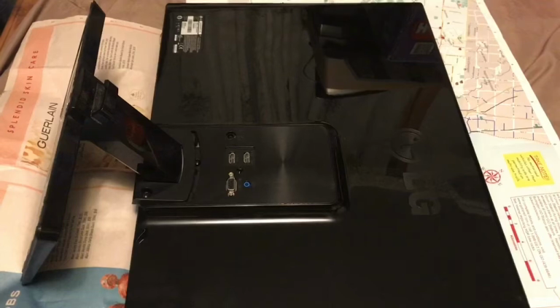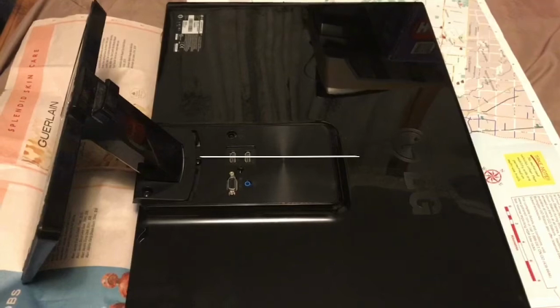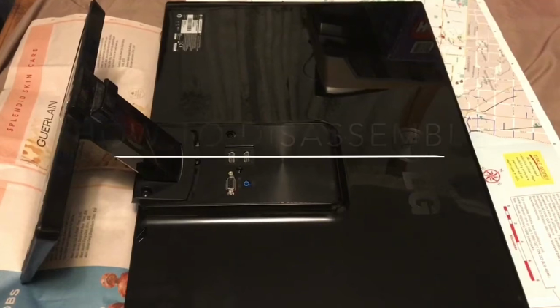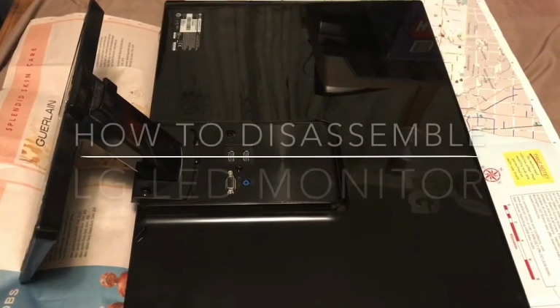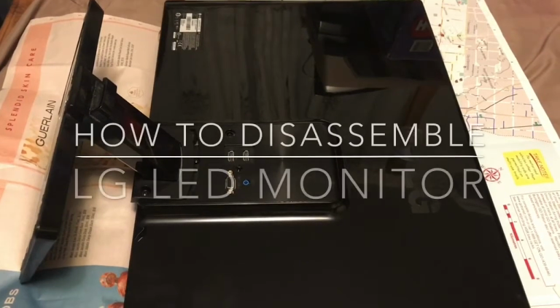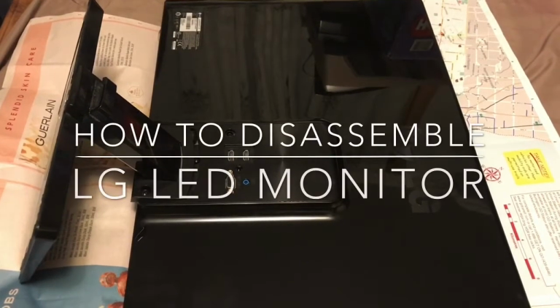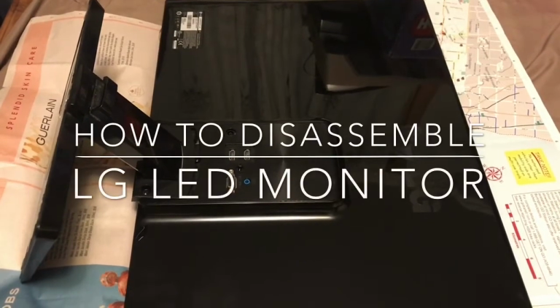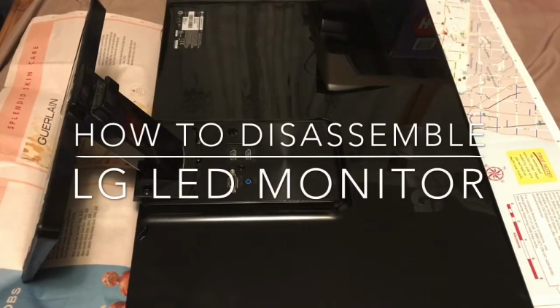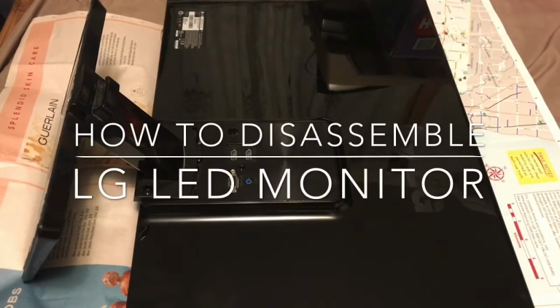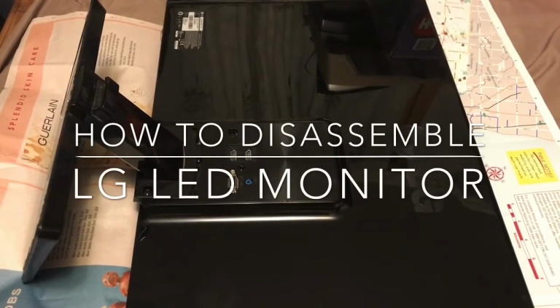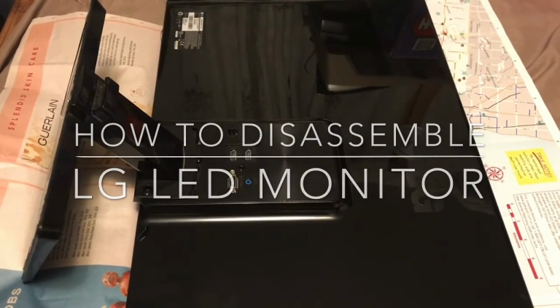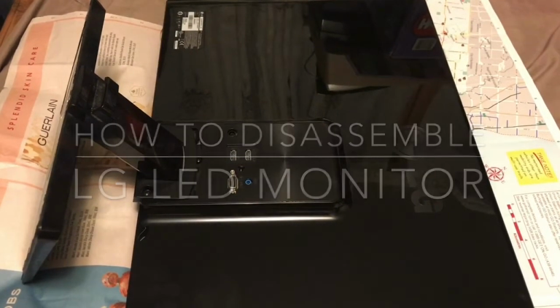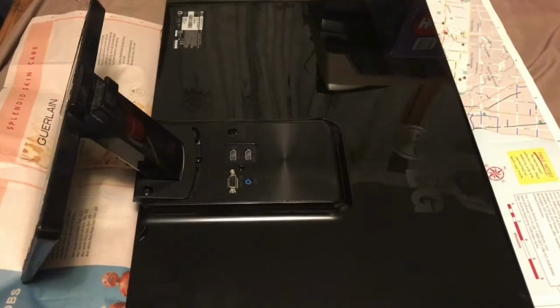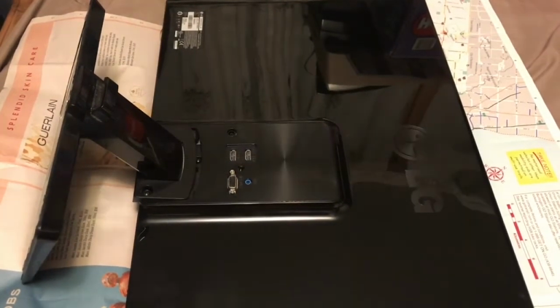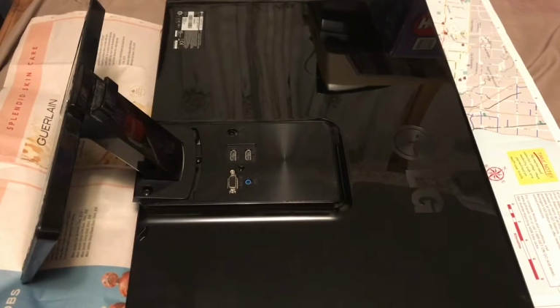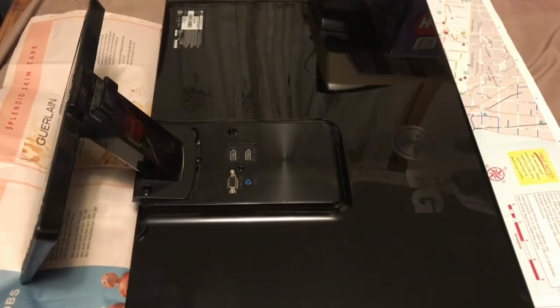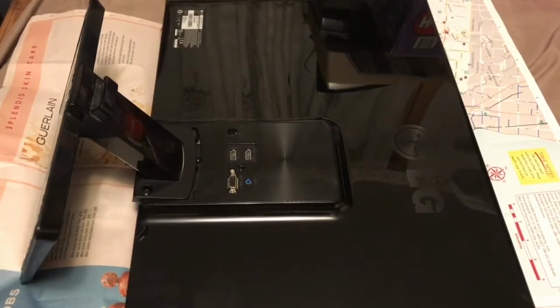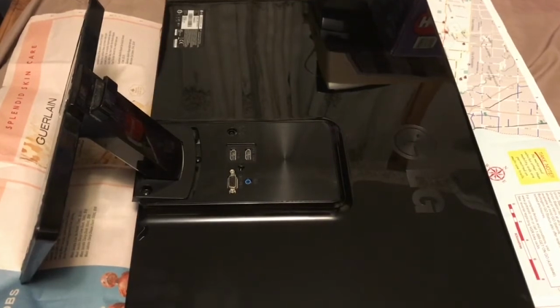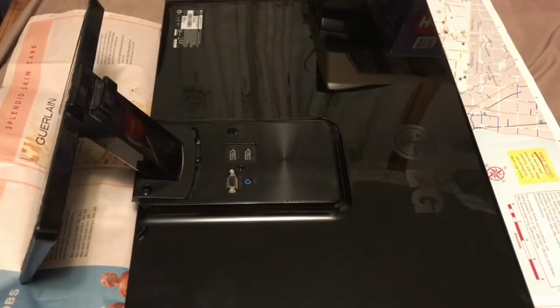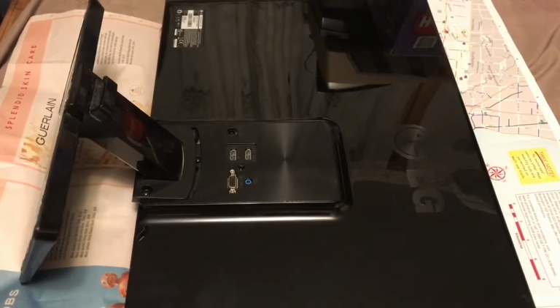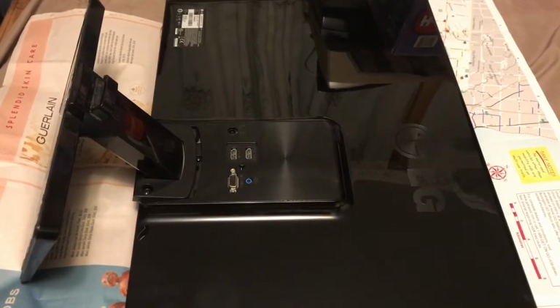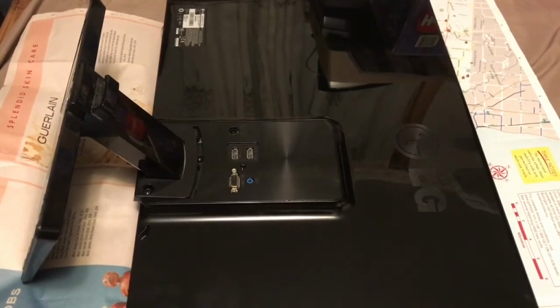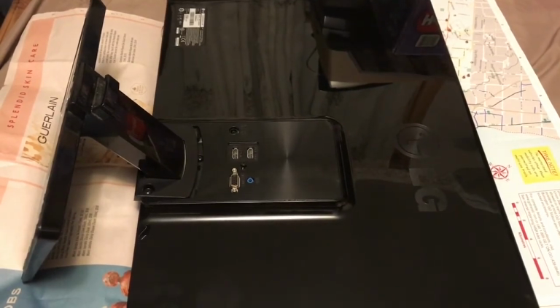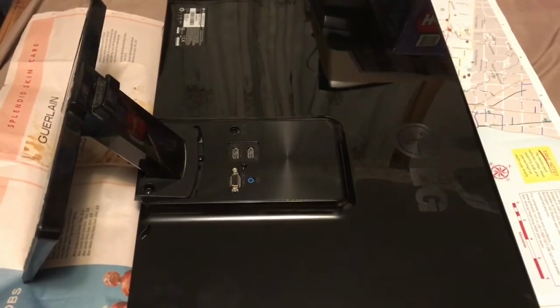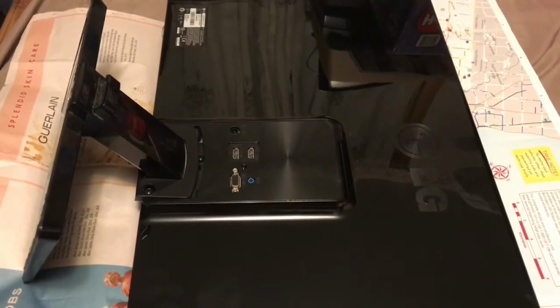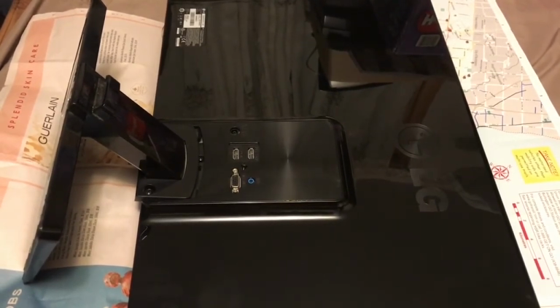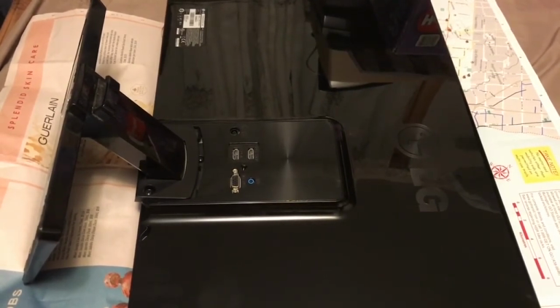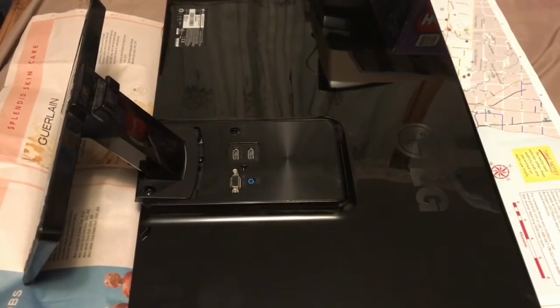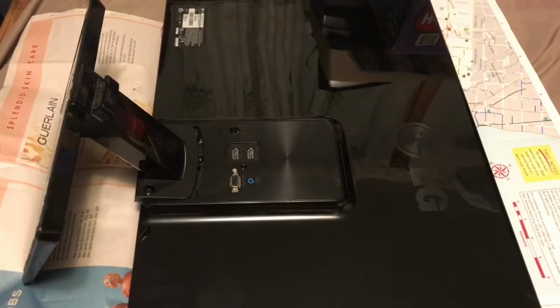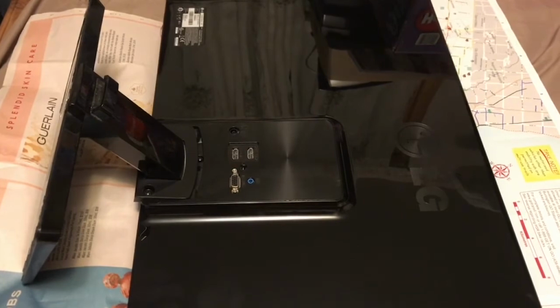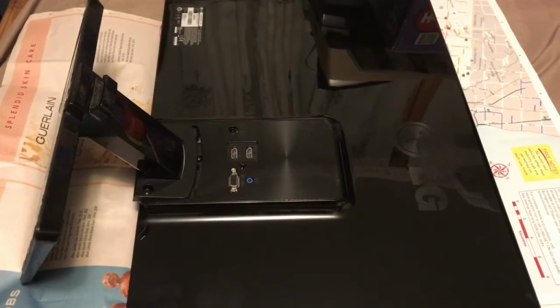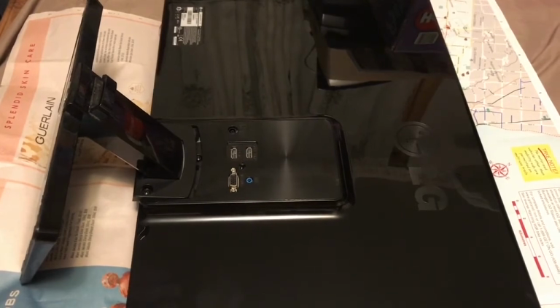In today's video I'm gonna show you how to disassemble a LG LED monitor. It's a 27 inch LED monitor made by LG.